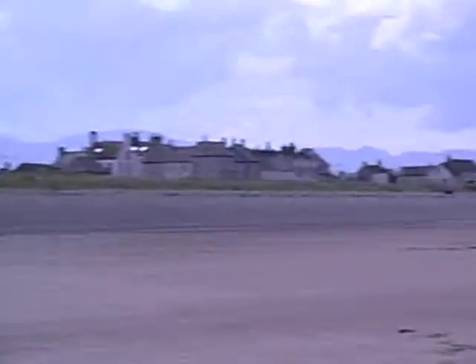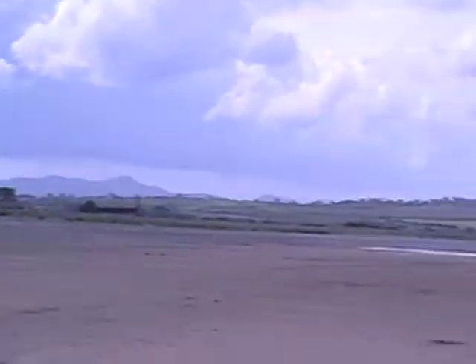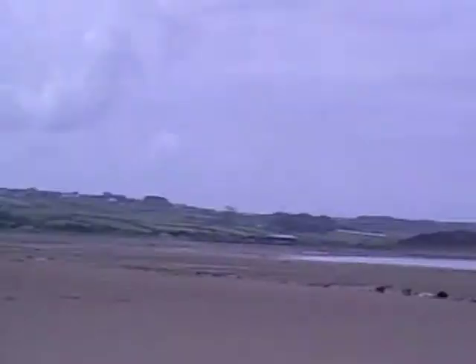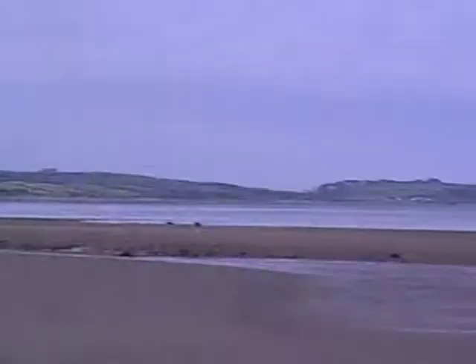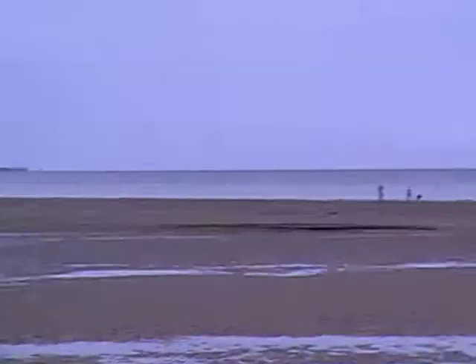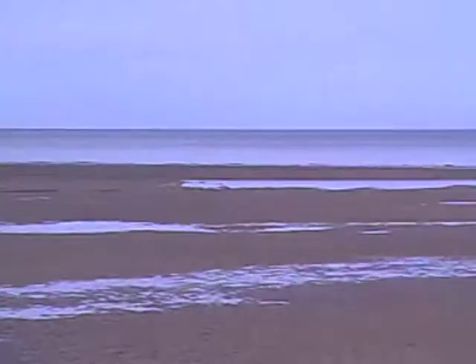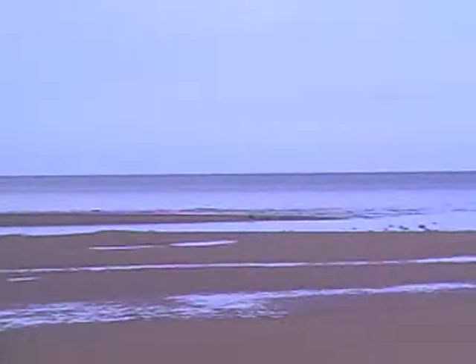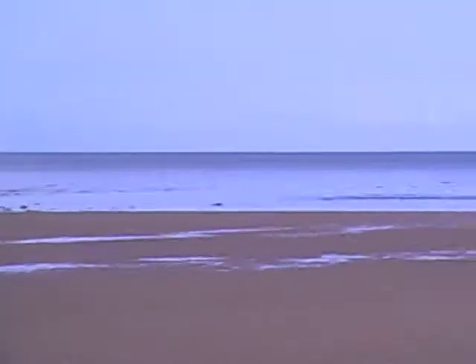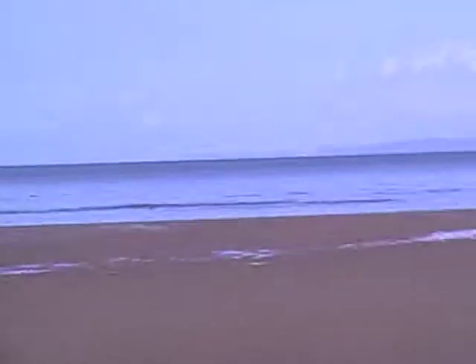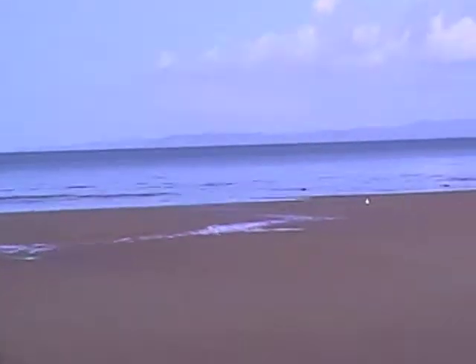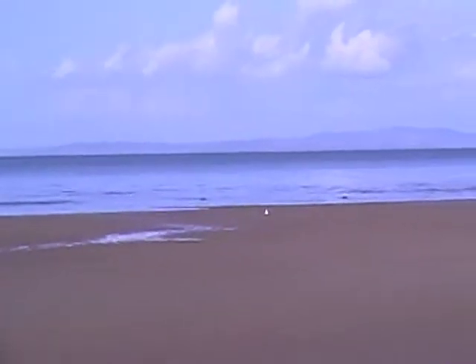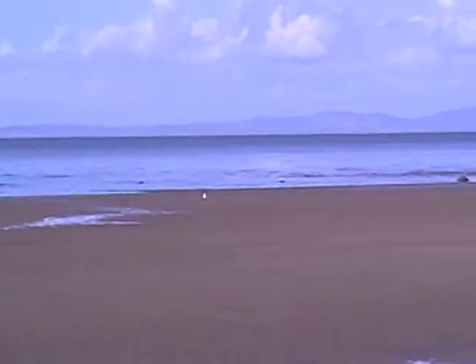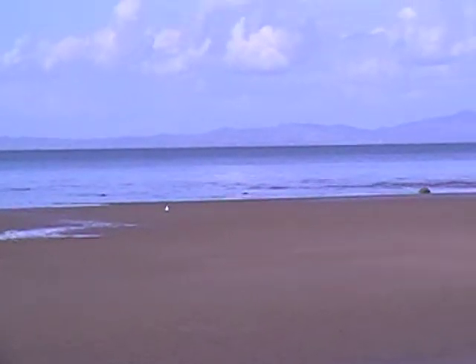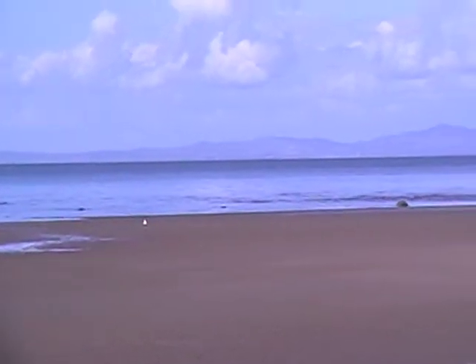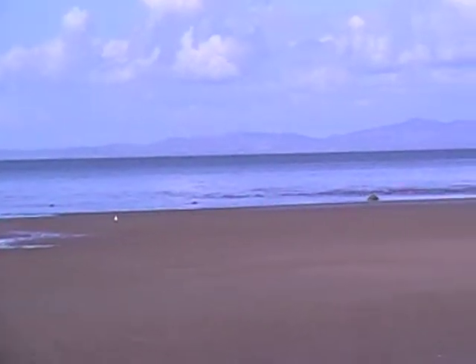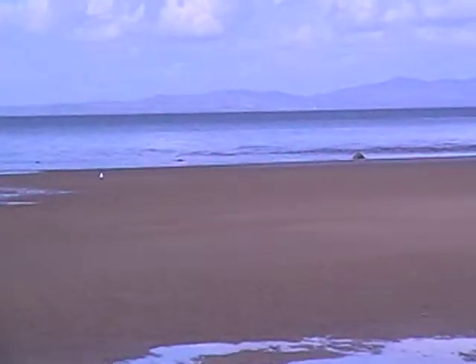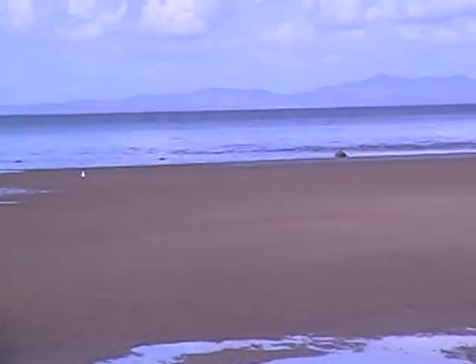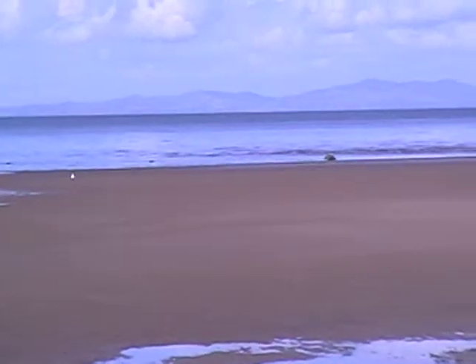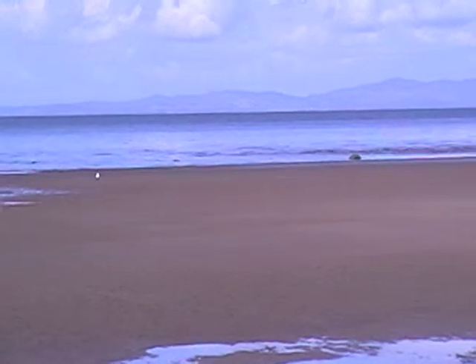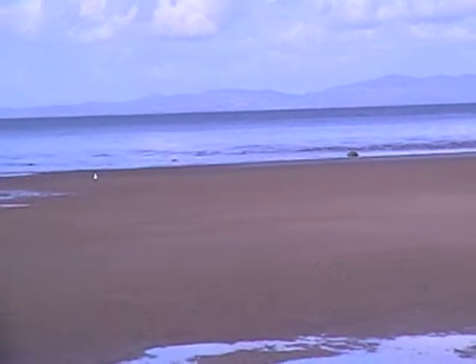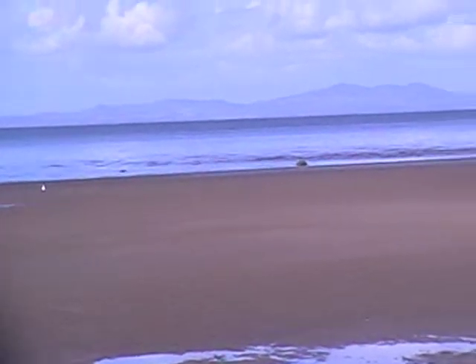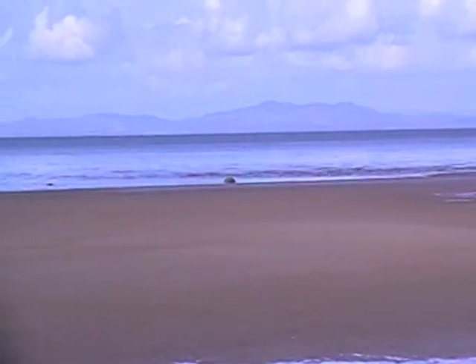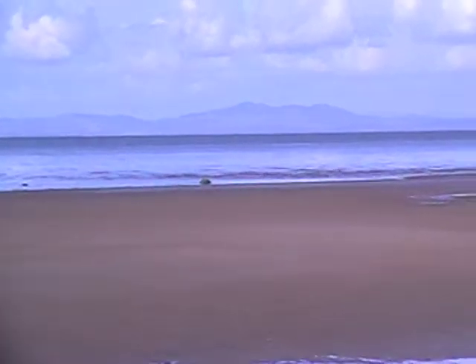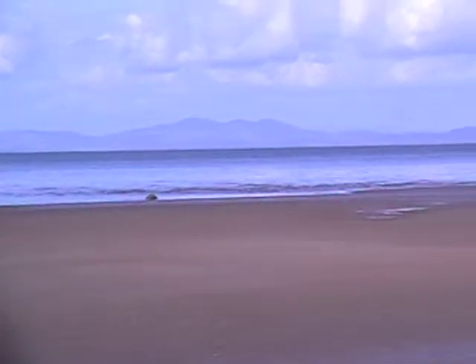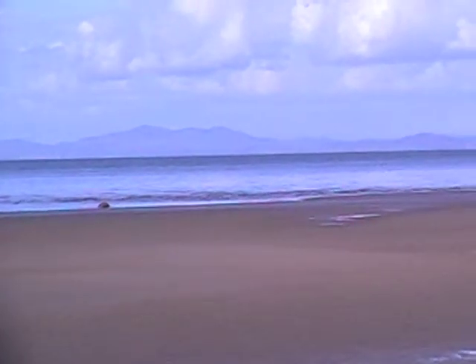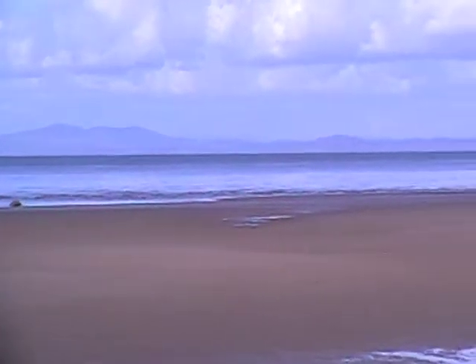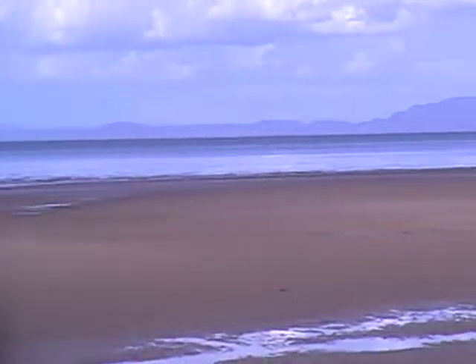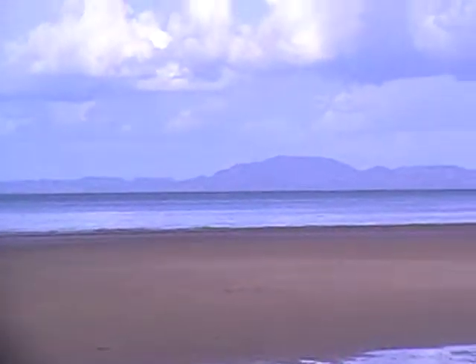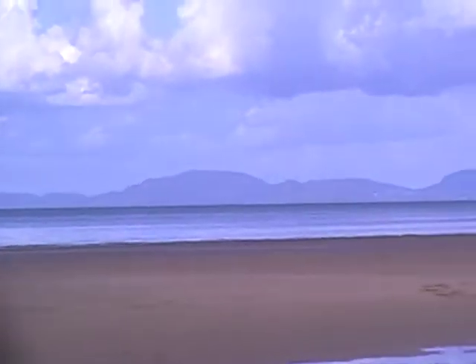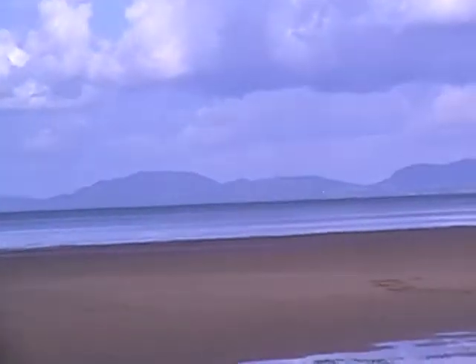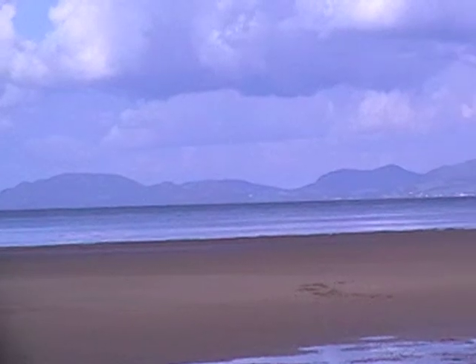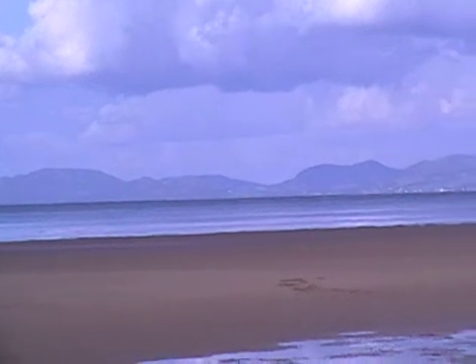This morning I'm paddling from here in about half an hour. I'm just waiting for the tide to come up a little bit more because I only want two hours left of the flood, and then I'm going to paddle over to that hill there.